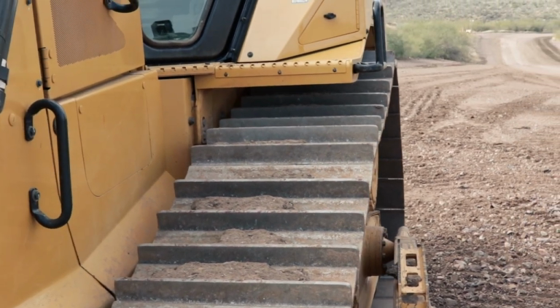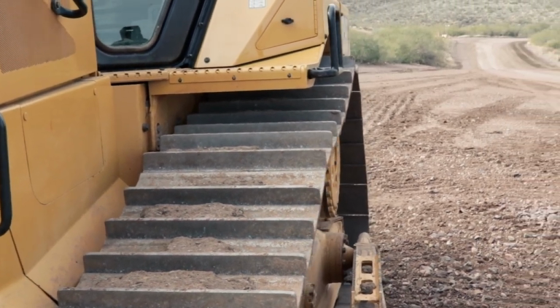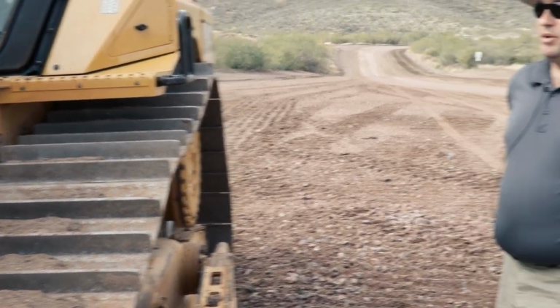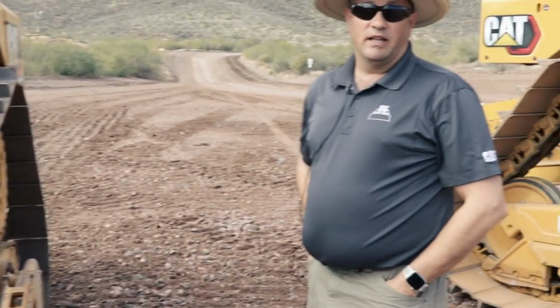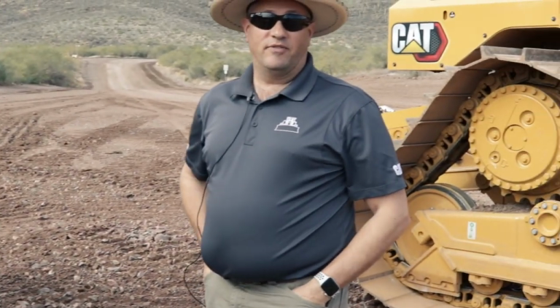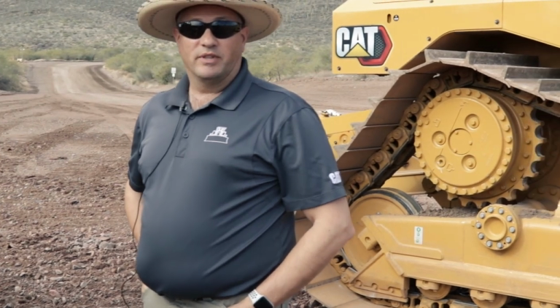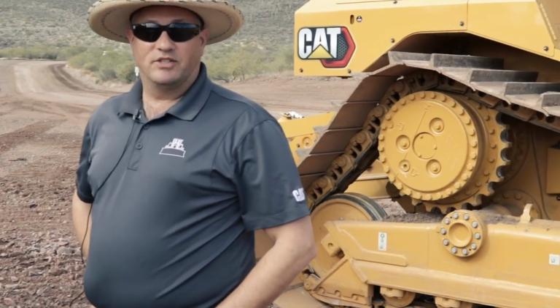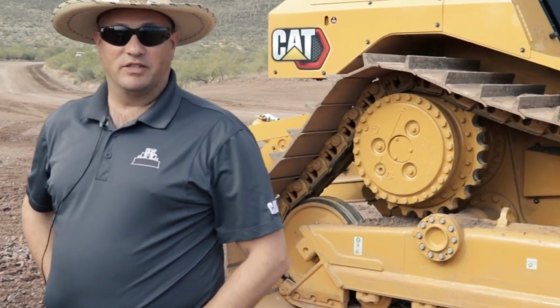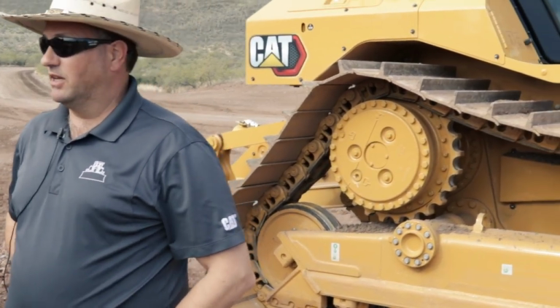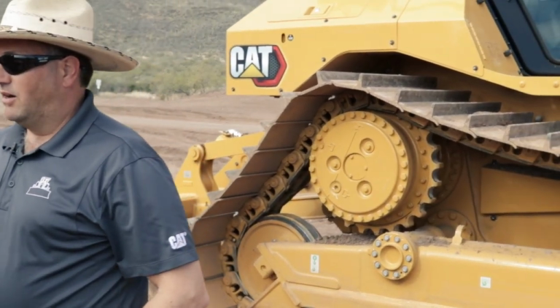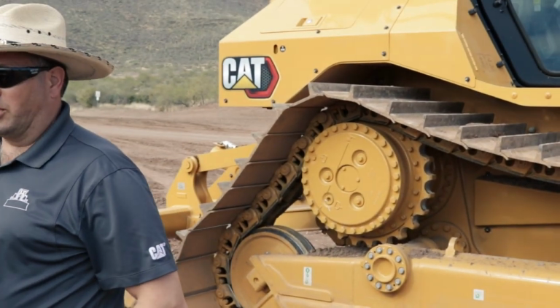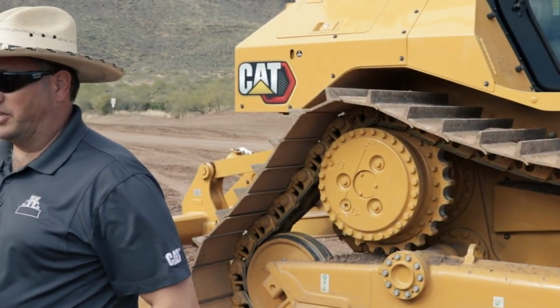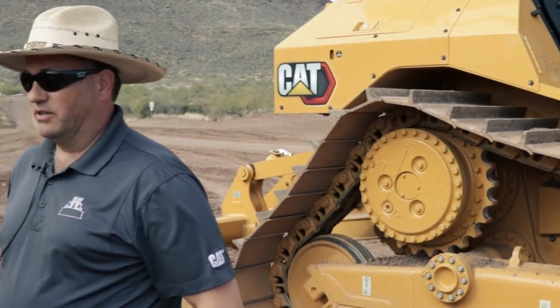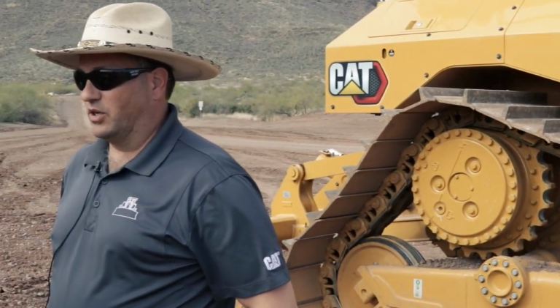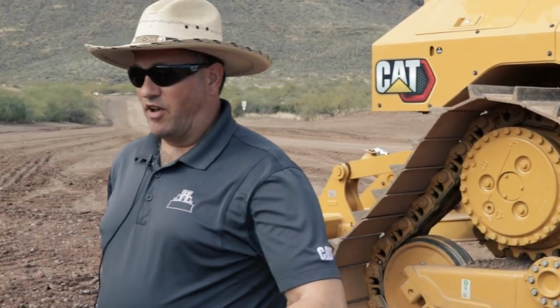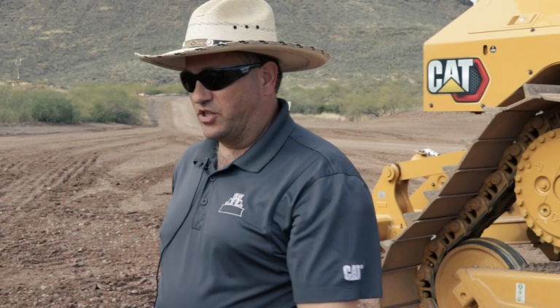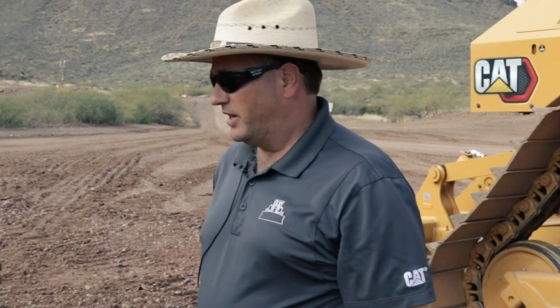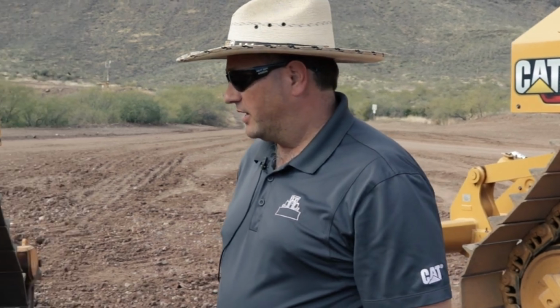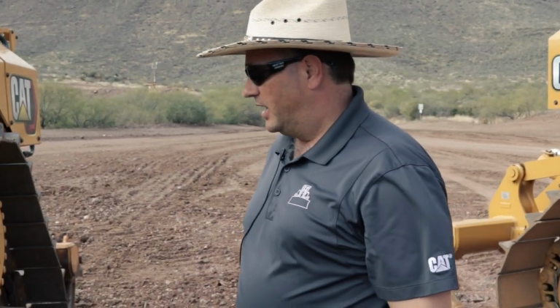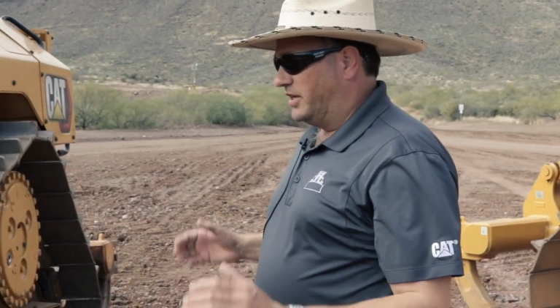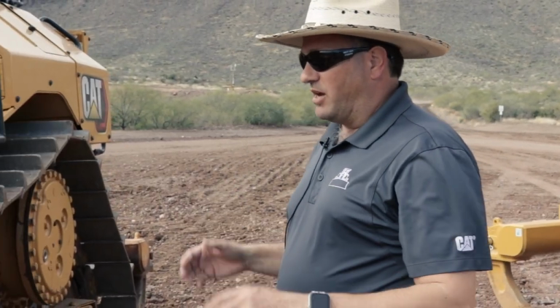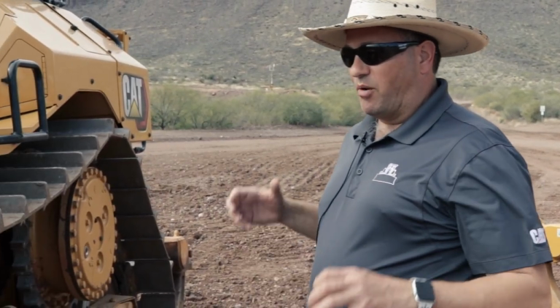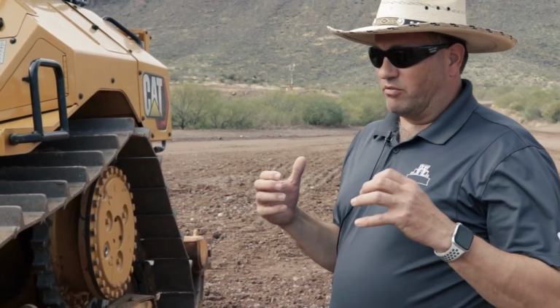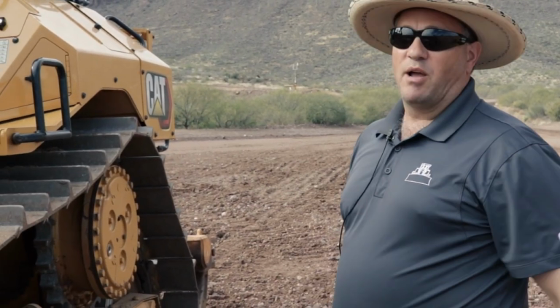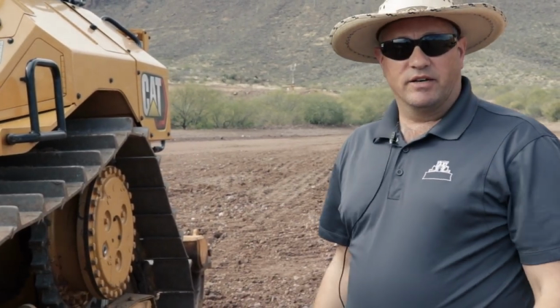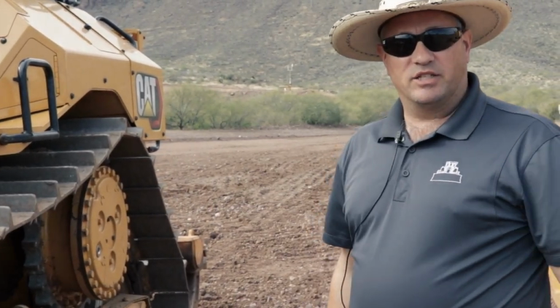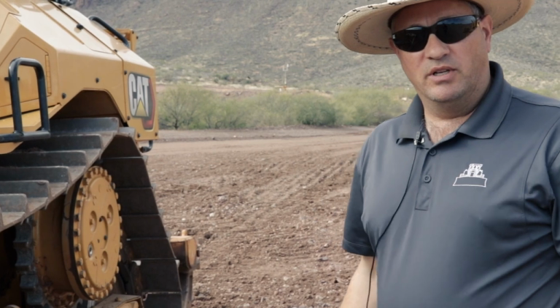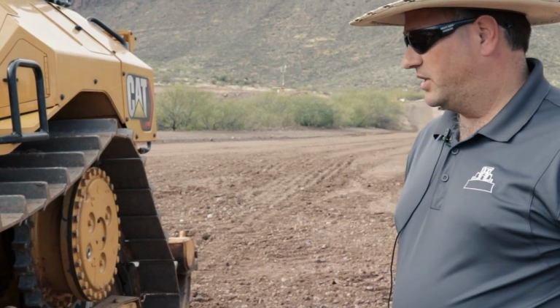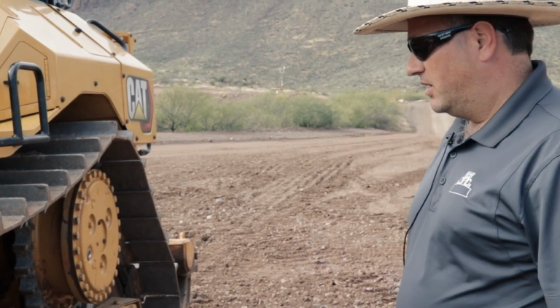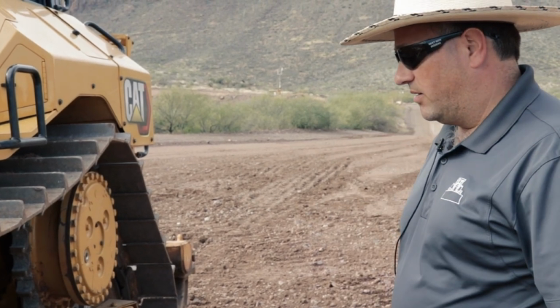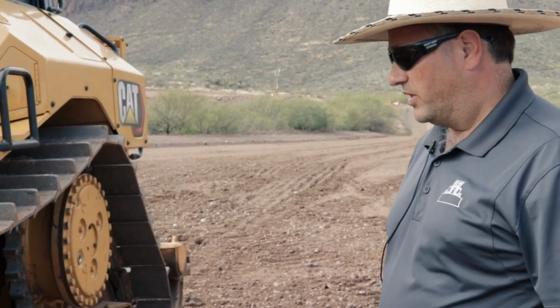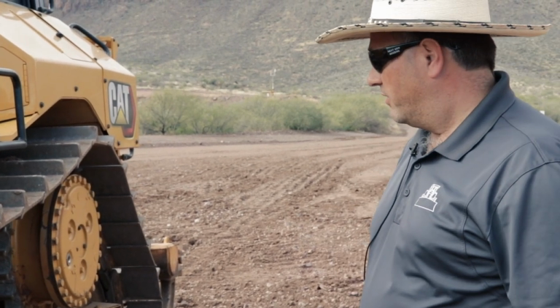I've run this tractor quite a bit and I fall in love with it. I think it's just an awesome little push dozer. It's got a 5.6 yard blade and the right amount of ground pressure to really get that blade in the ground and get some good productivity out of it.